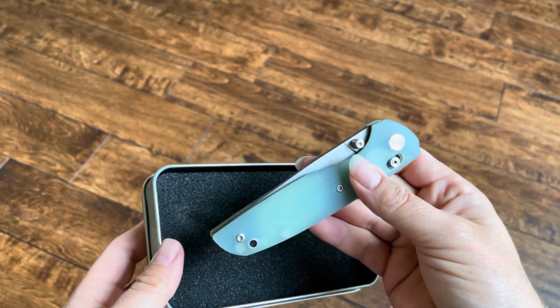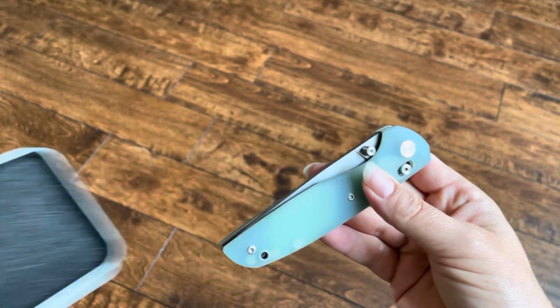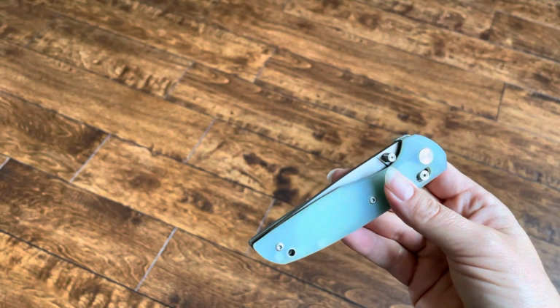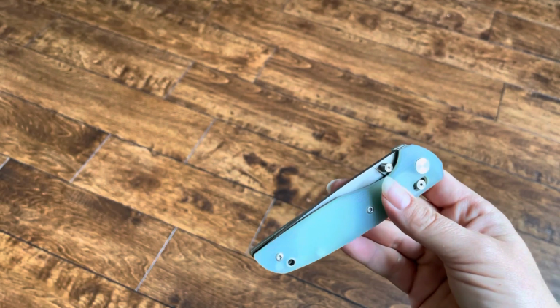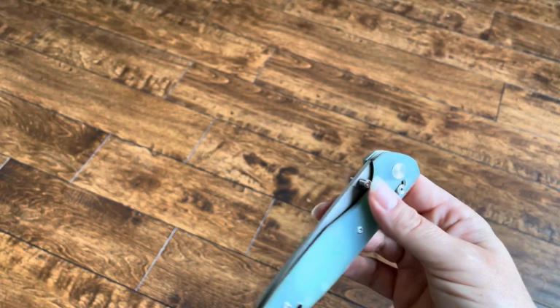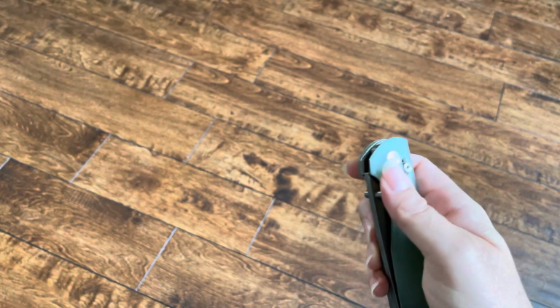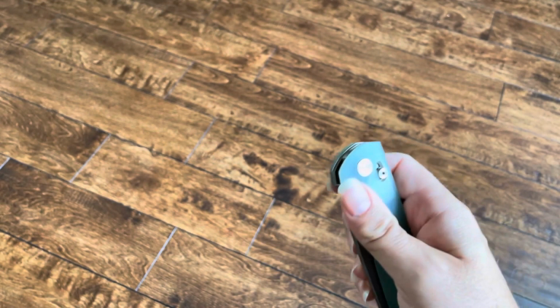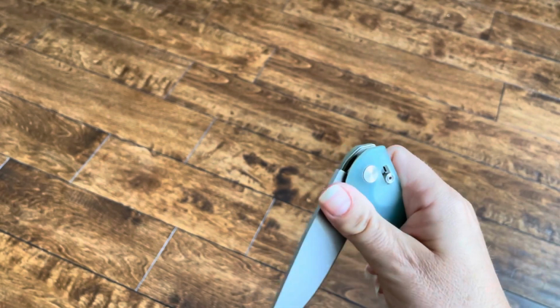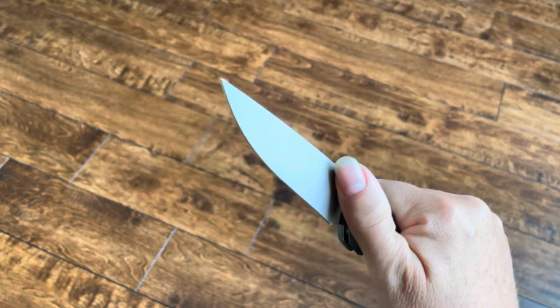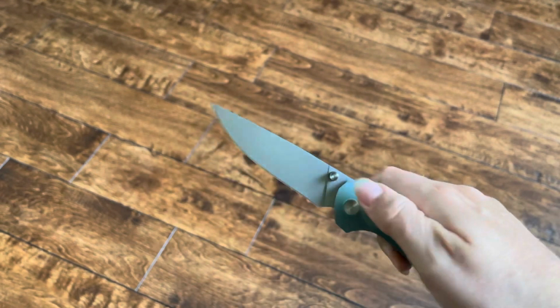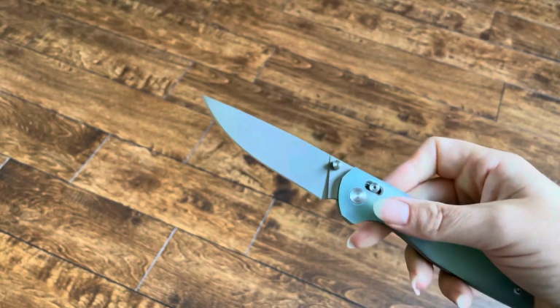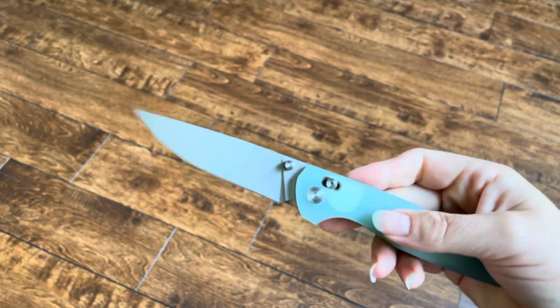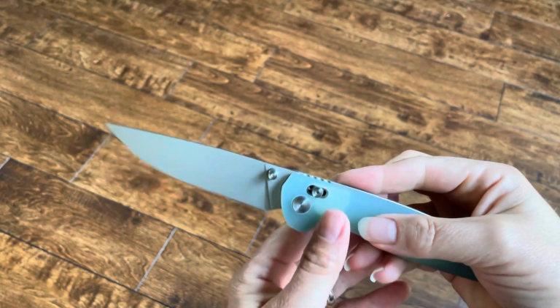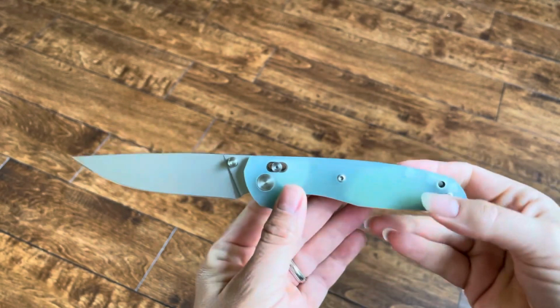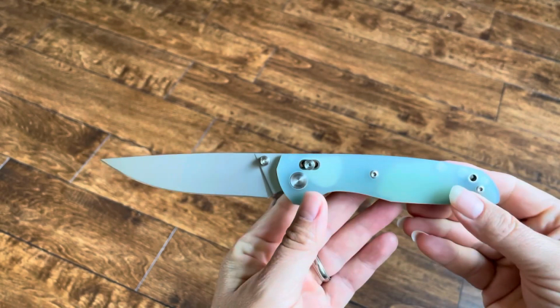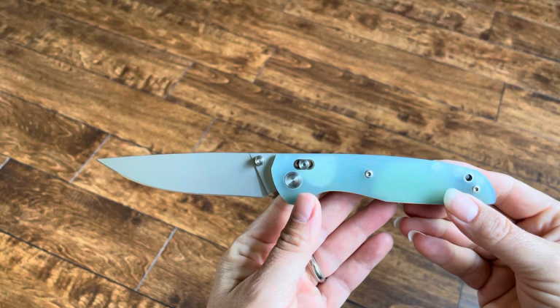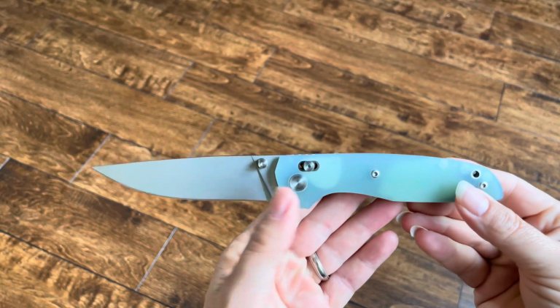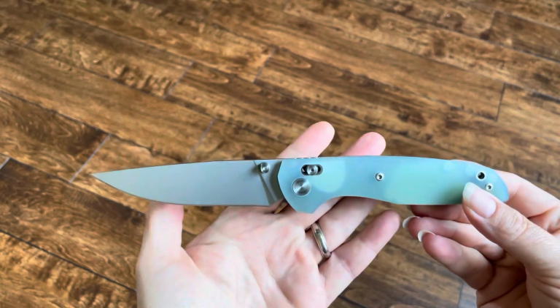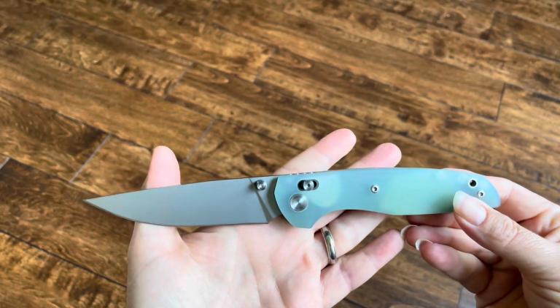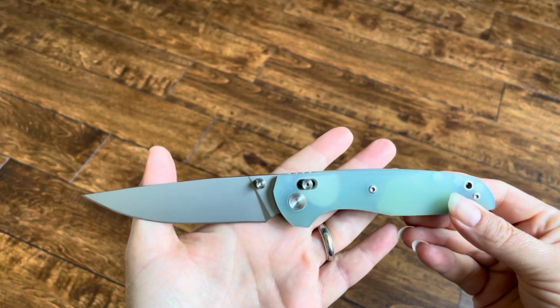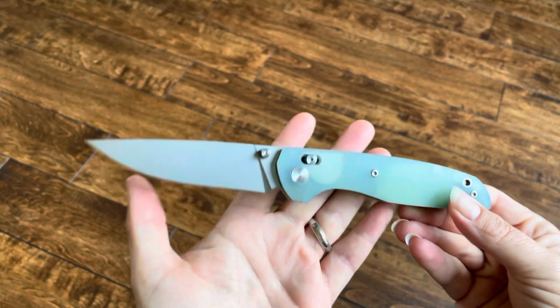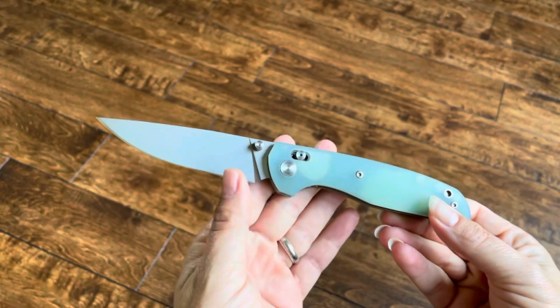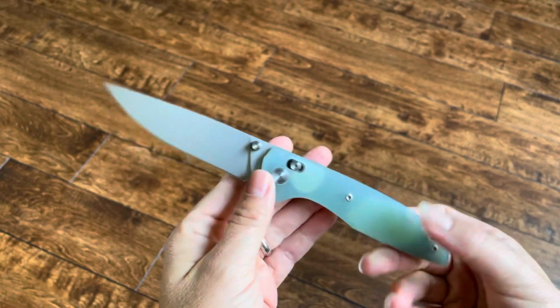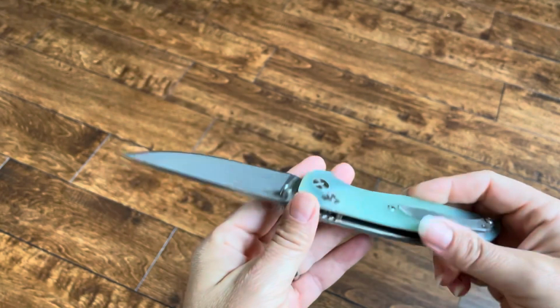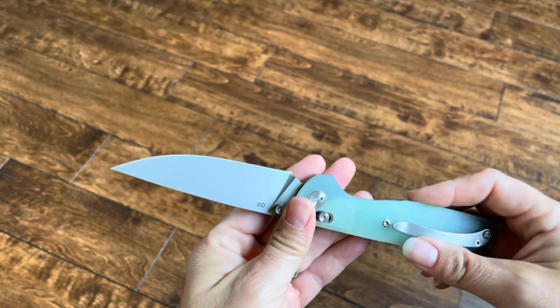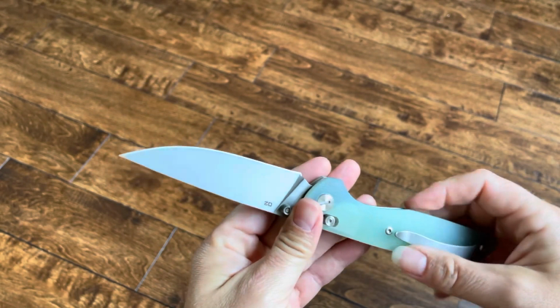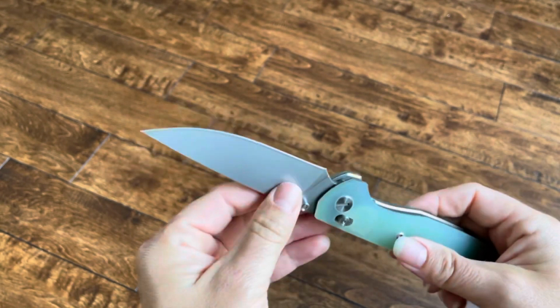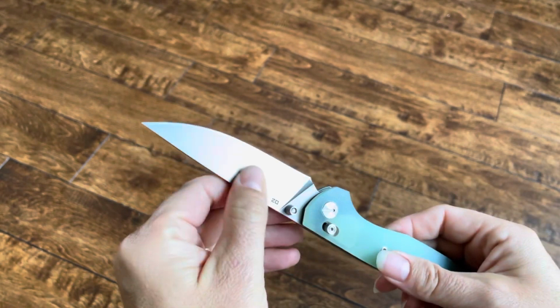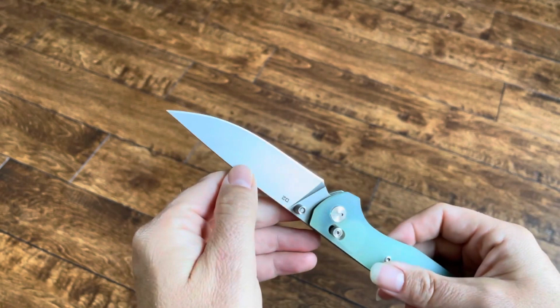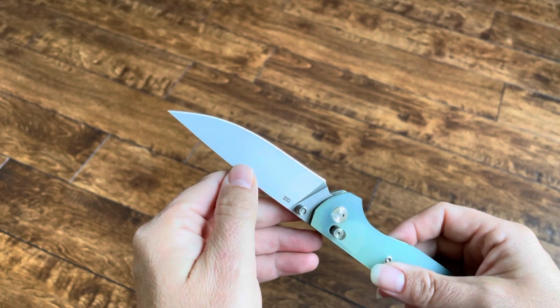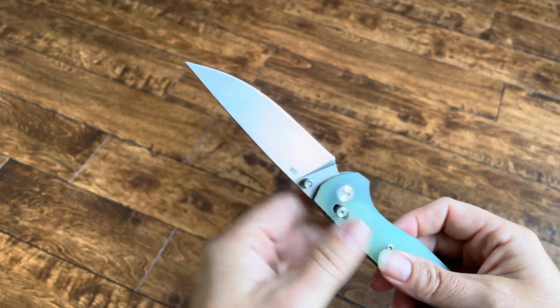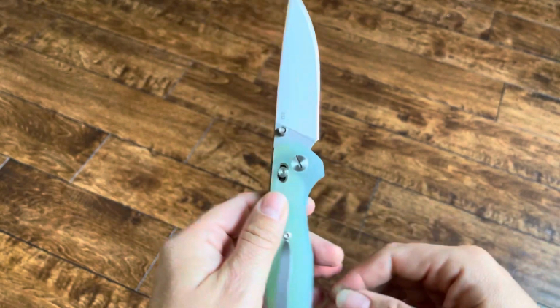It's very sharp. Very sharp. So there you have it. The blade is very sharp, and it's like a matte finish D2 blade.